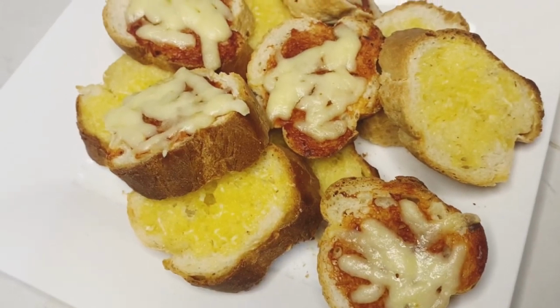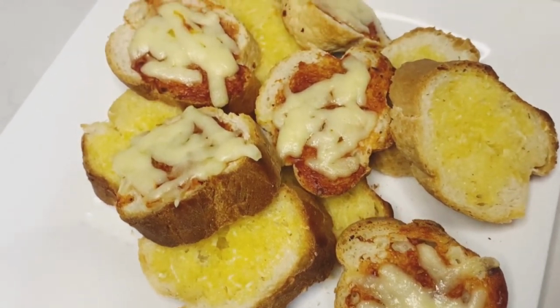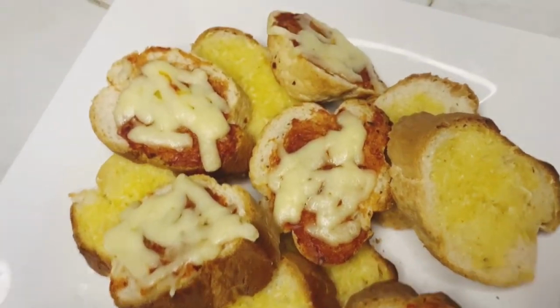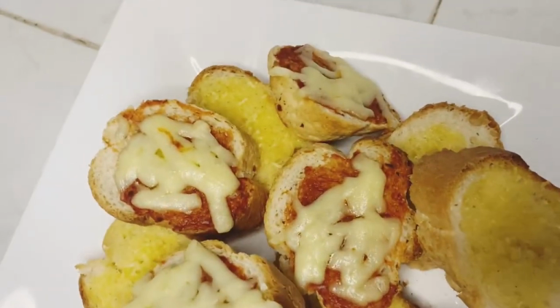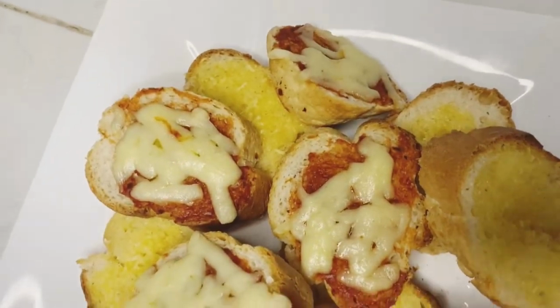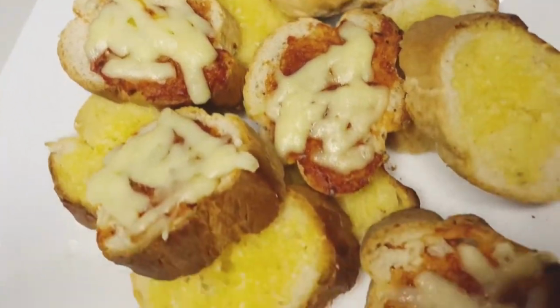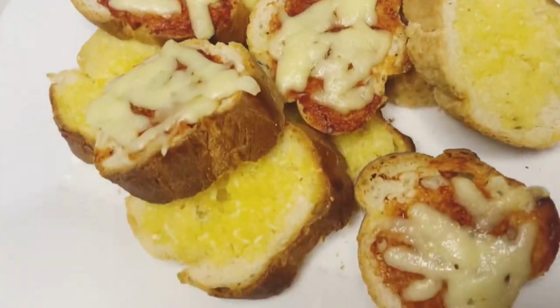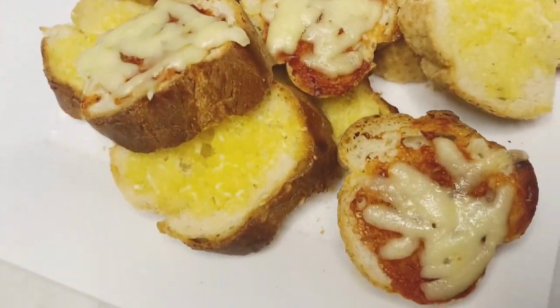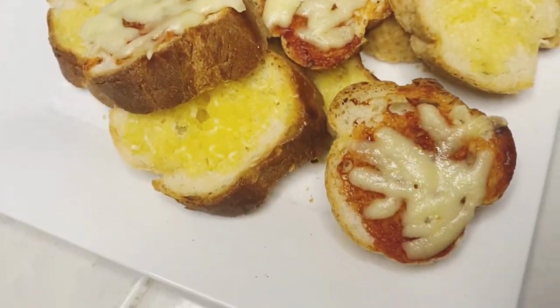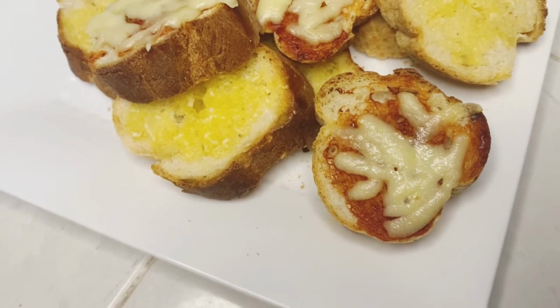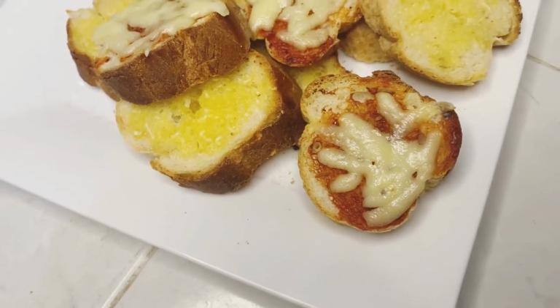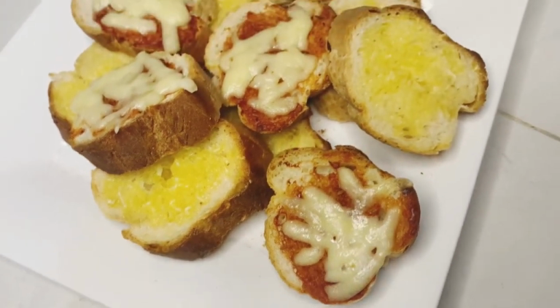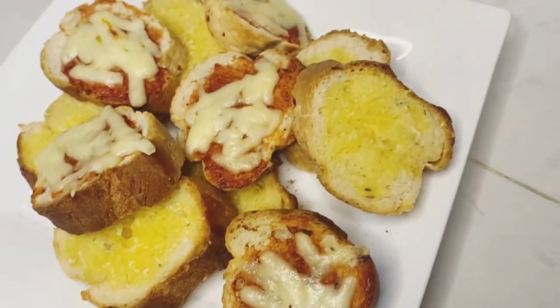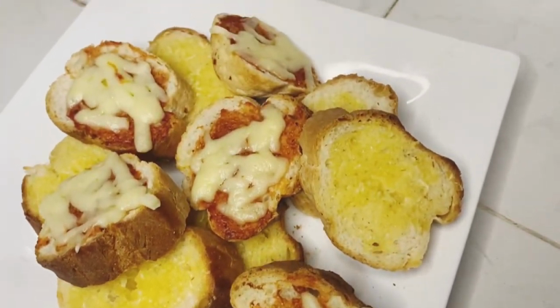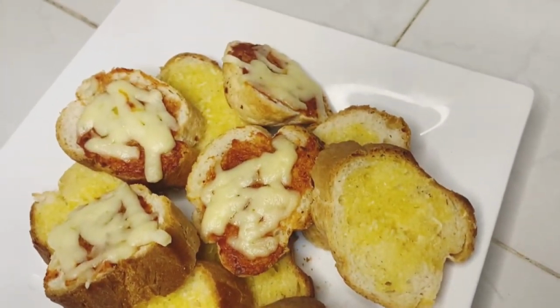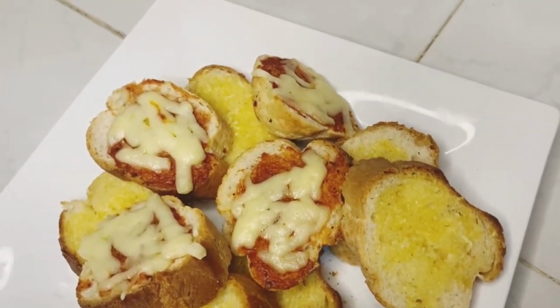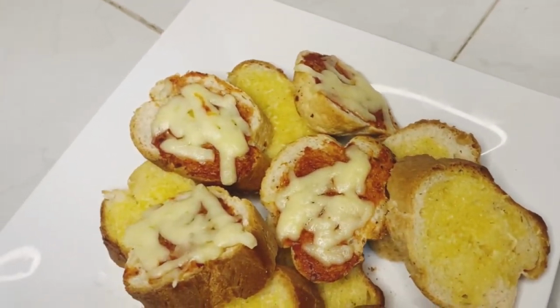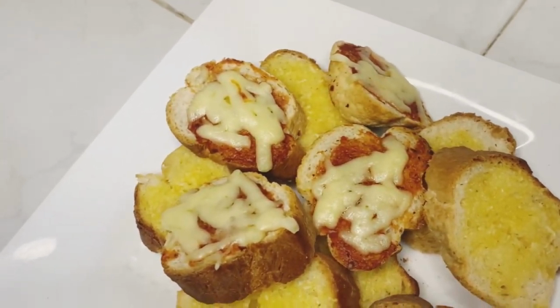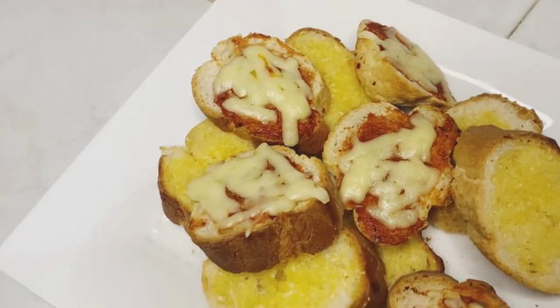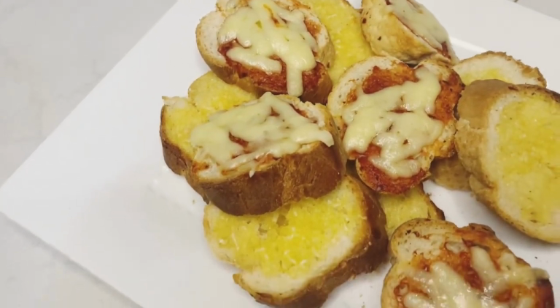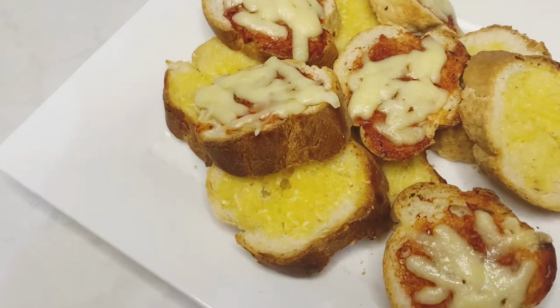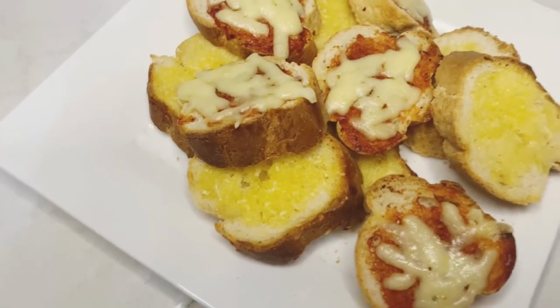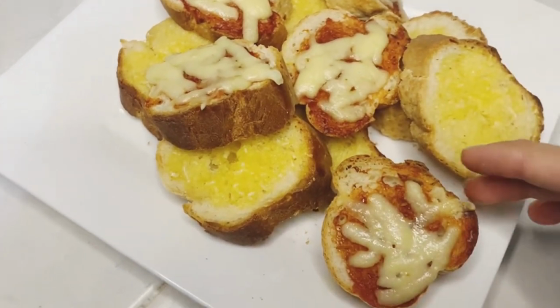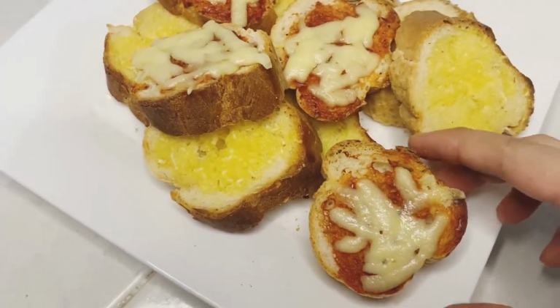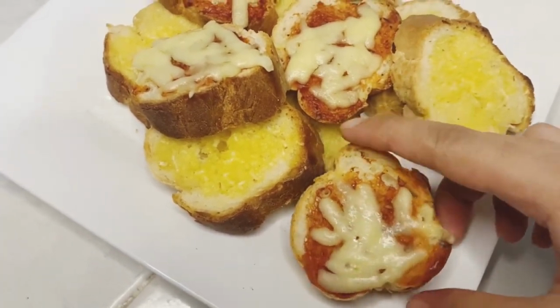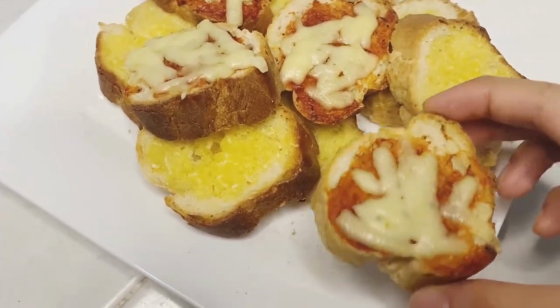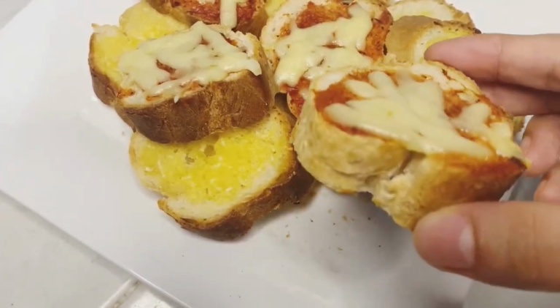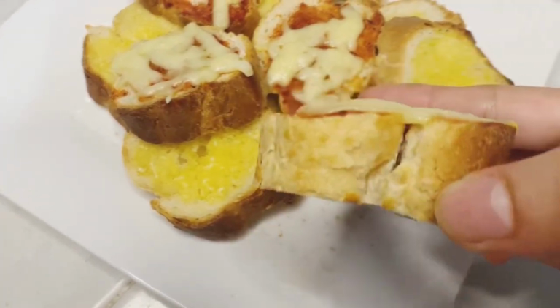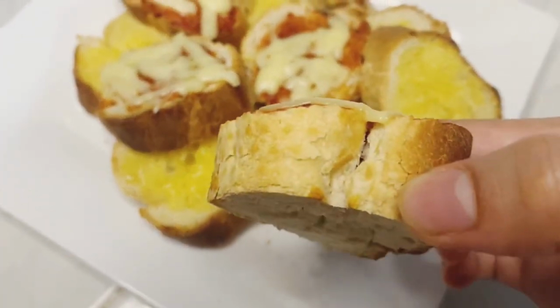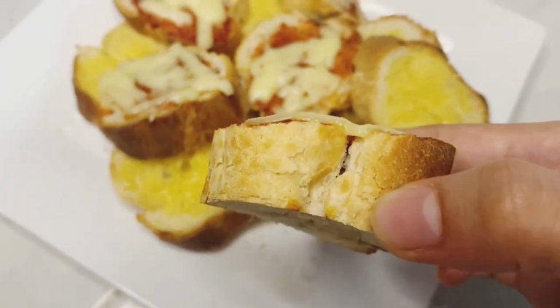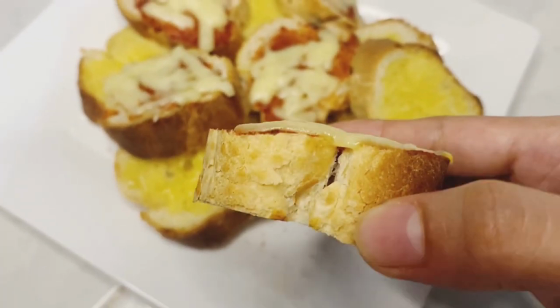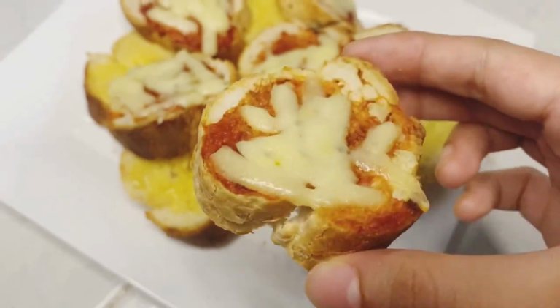Hello everyone, welcome to my channel. I hope you're all doing good. Today's evening I made some easy and quick snacks, so I wanted to share the recipe with you all. Let's begin.